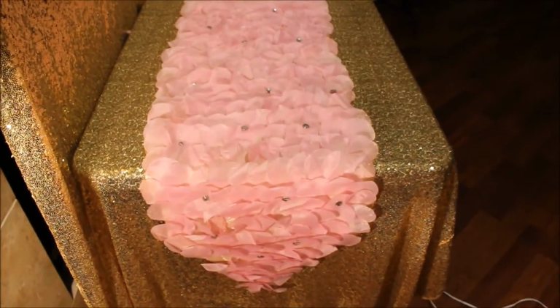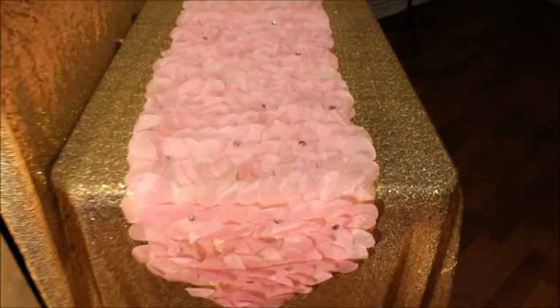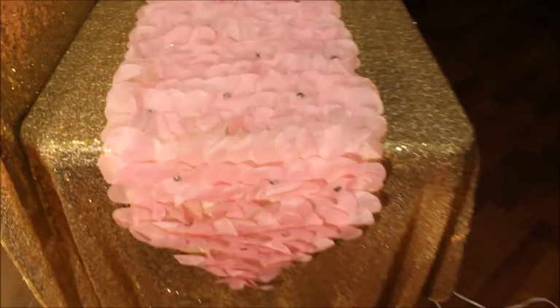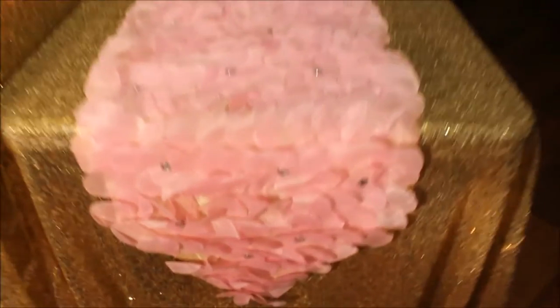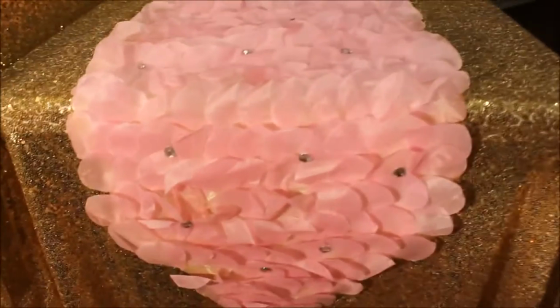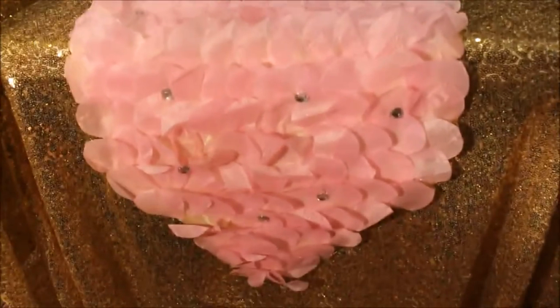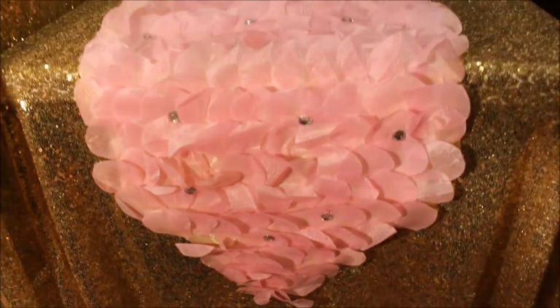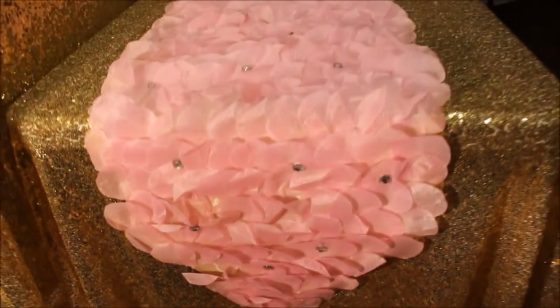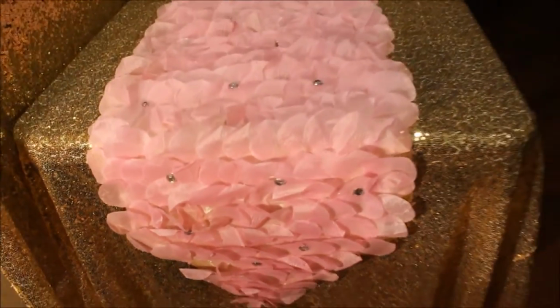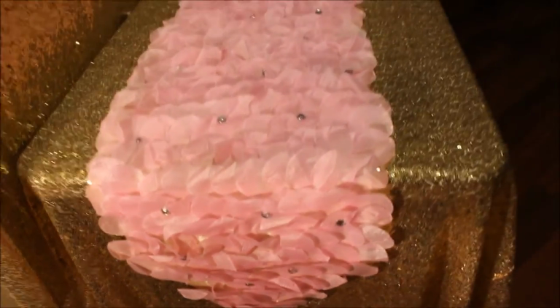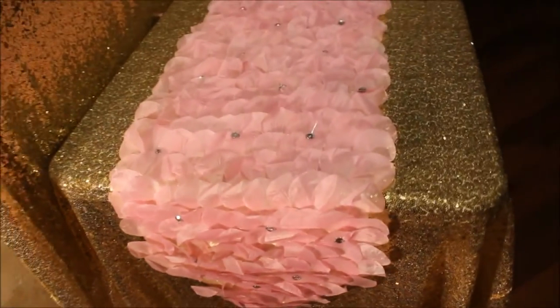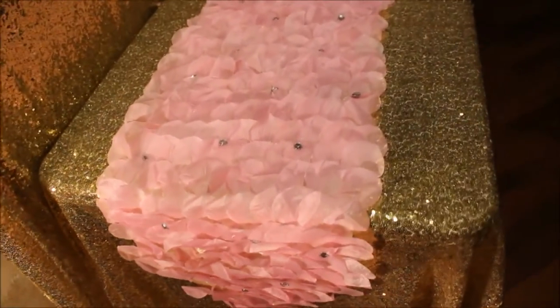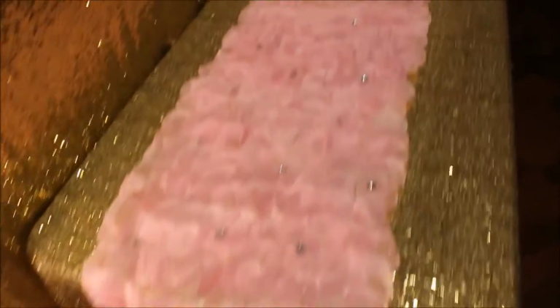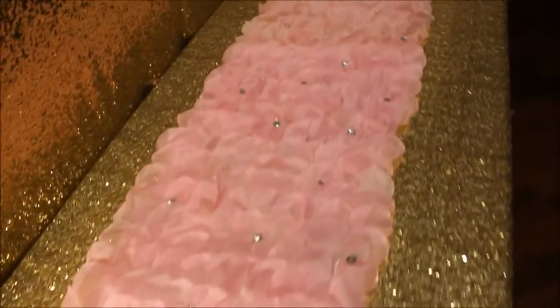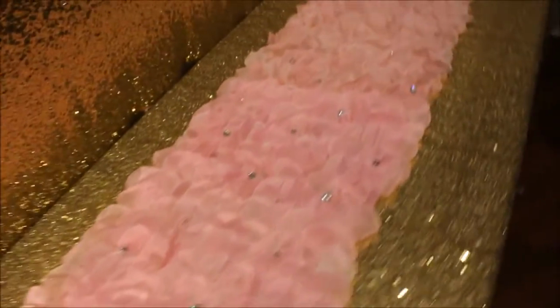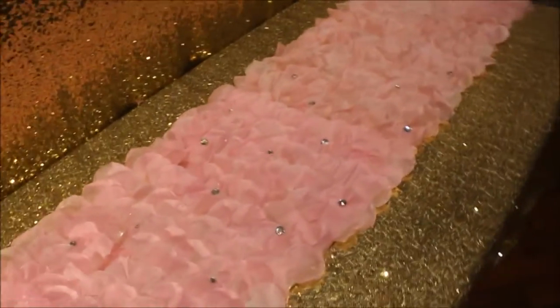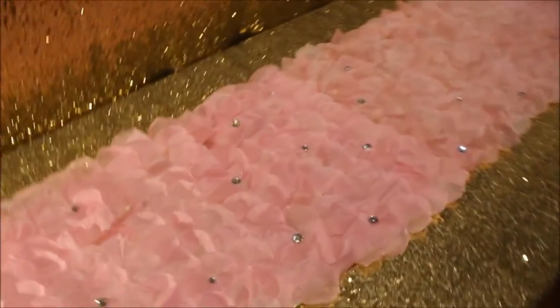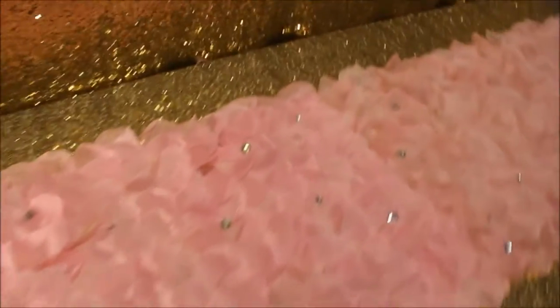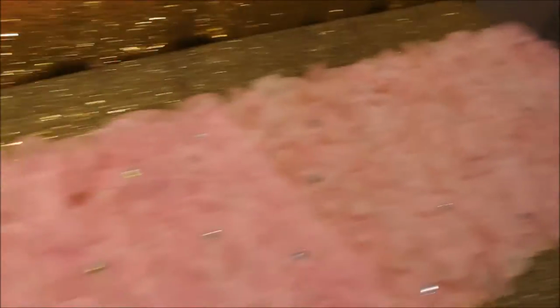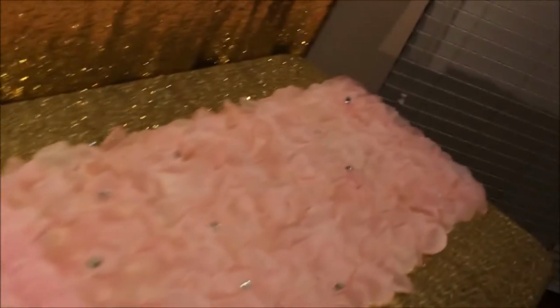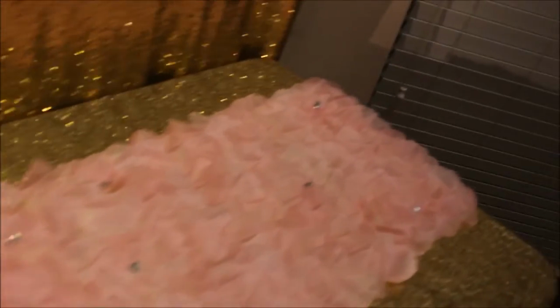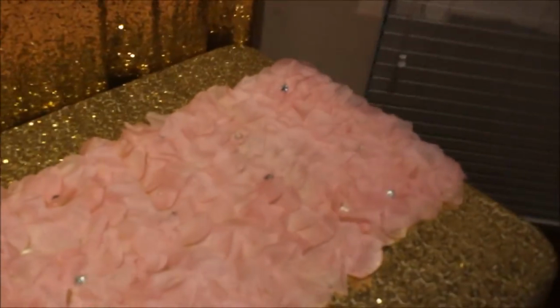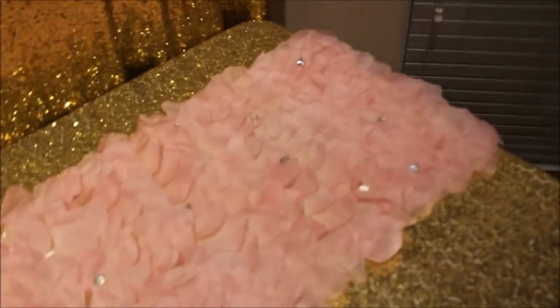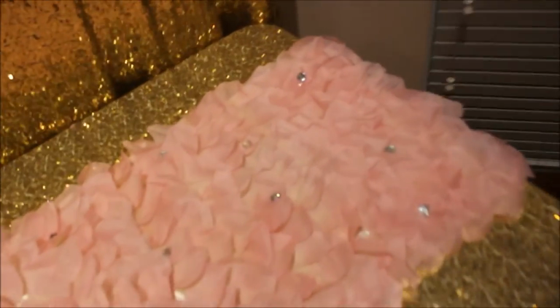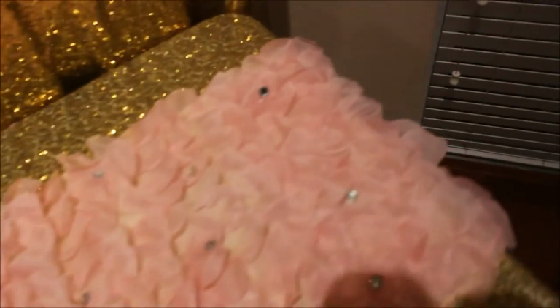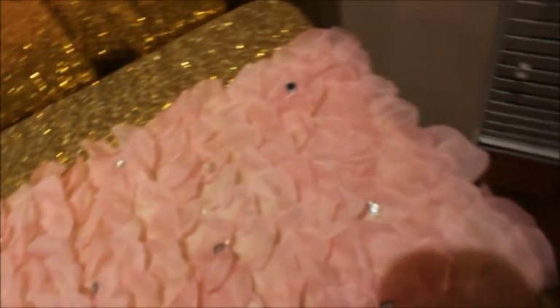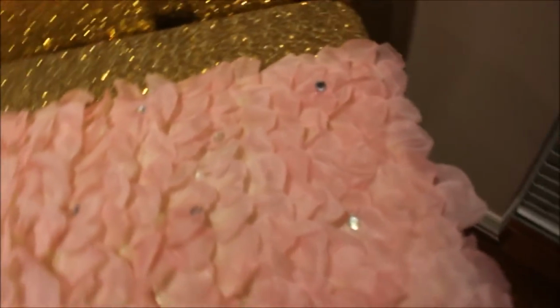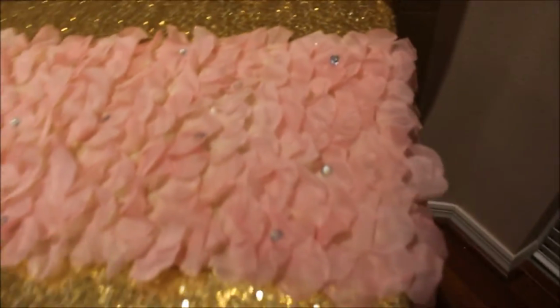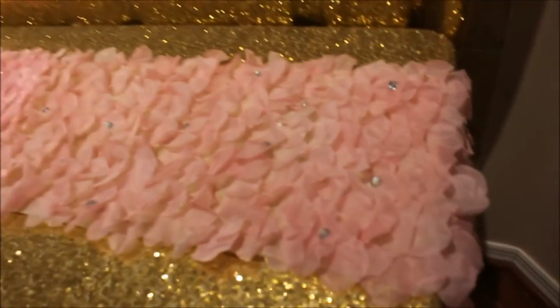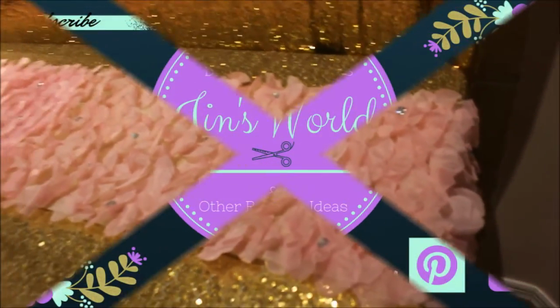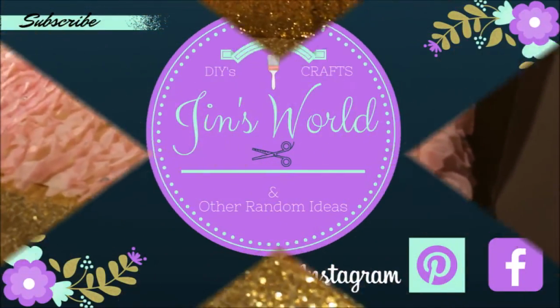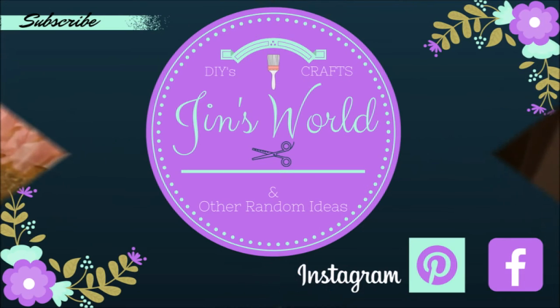Alright, here is the finished look. I apologize for the shaky cam — I'm still trying to learn how to use this camera. But I hope you guys get the gist, and I hope you guys really enjoyed this DIY. Let me know if you want to see anything else. Thanks for watching.